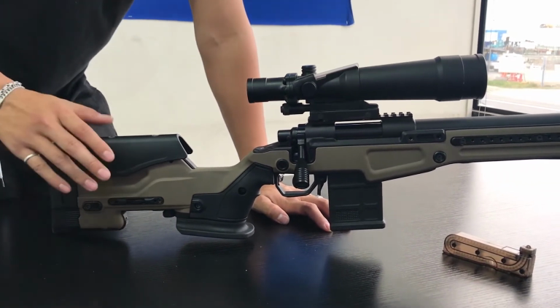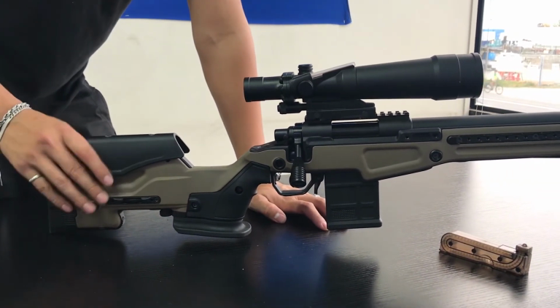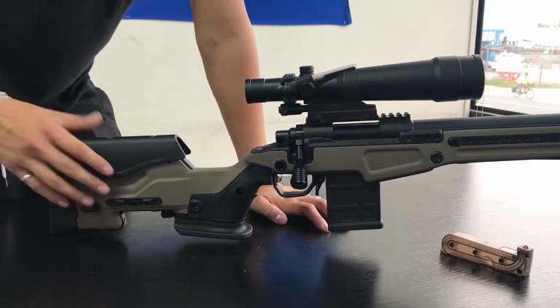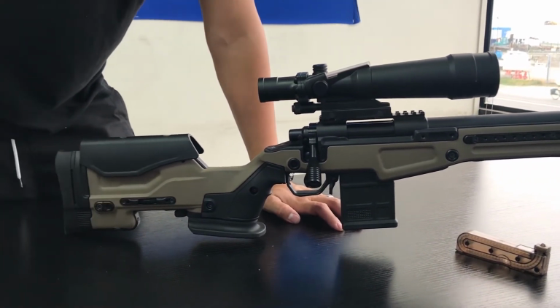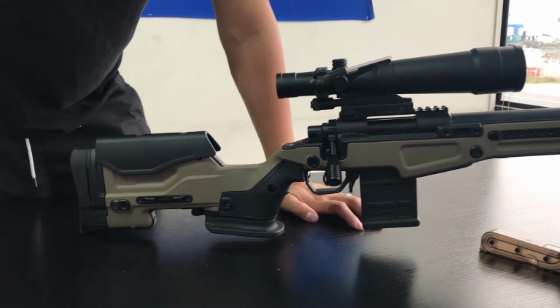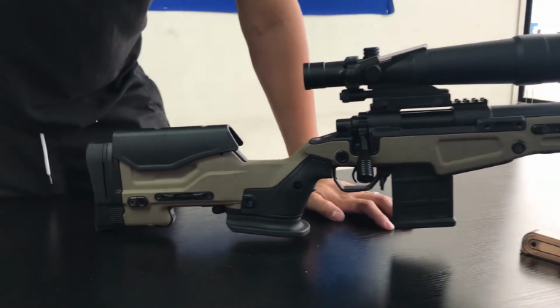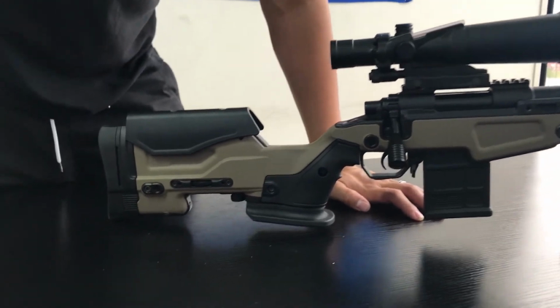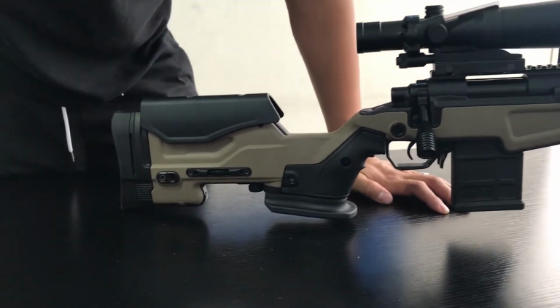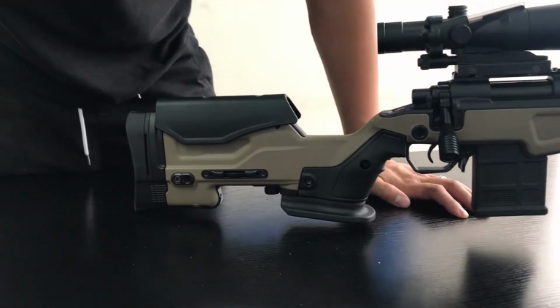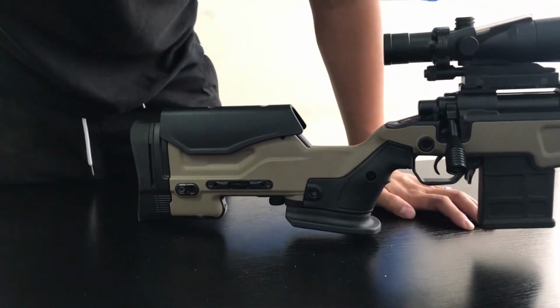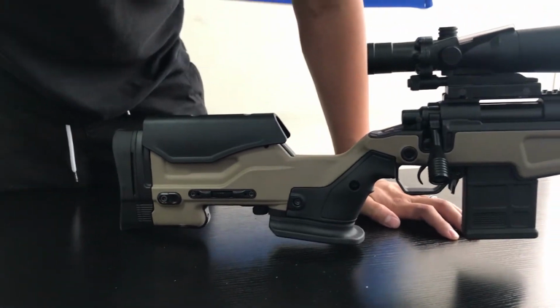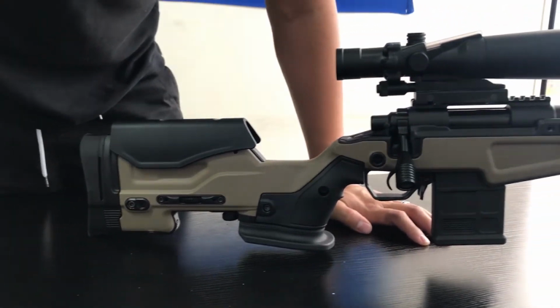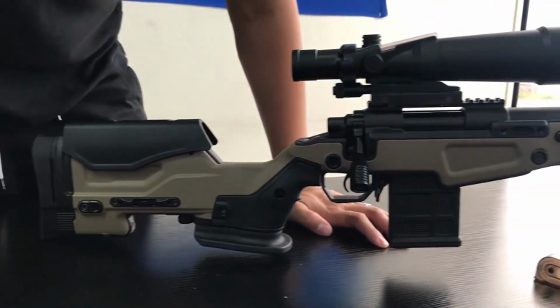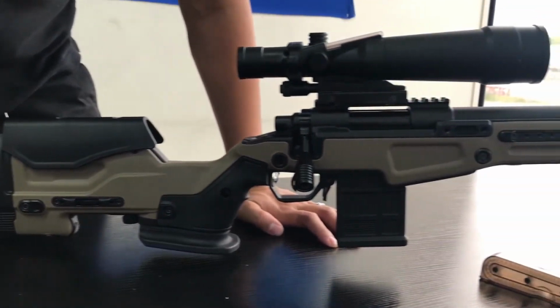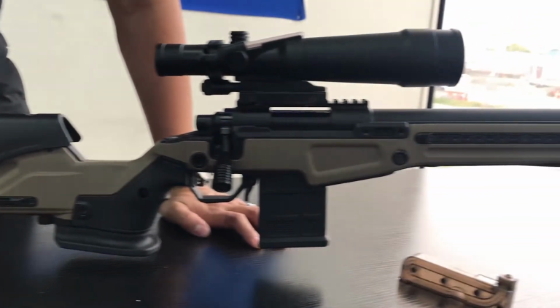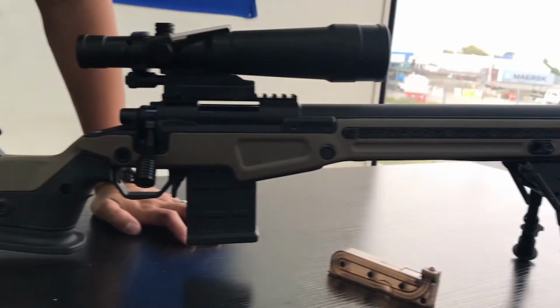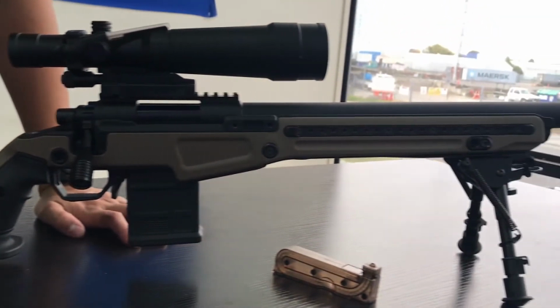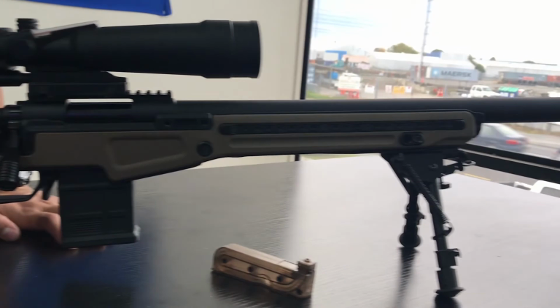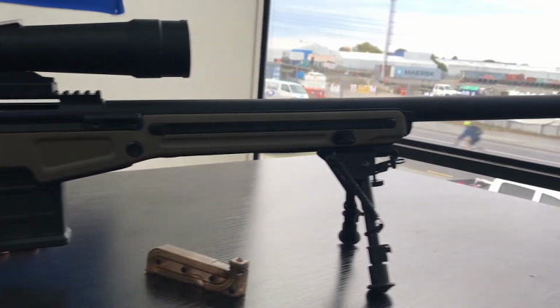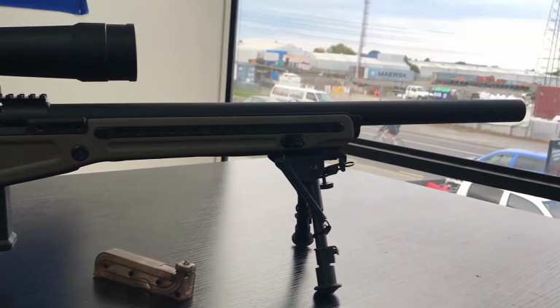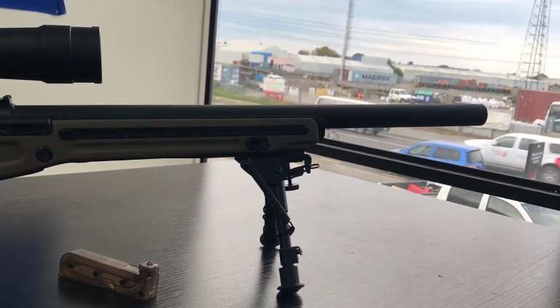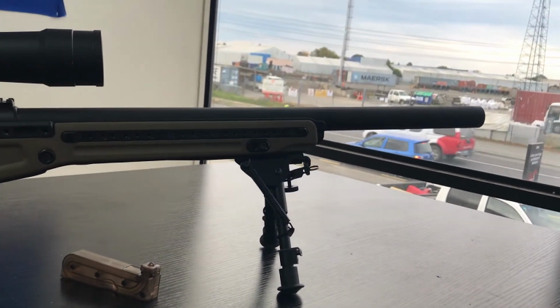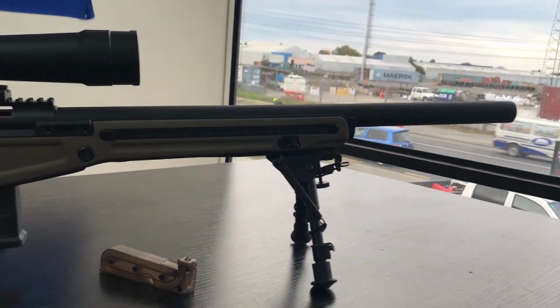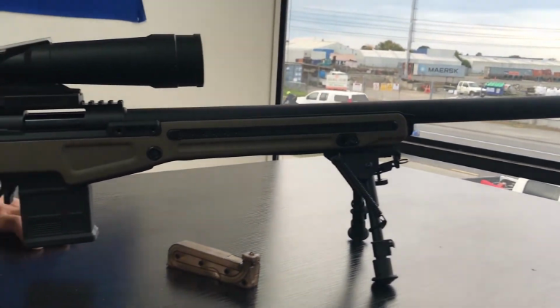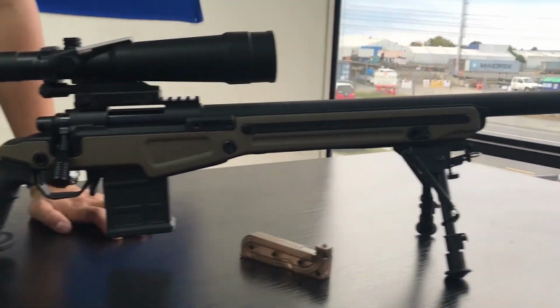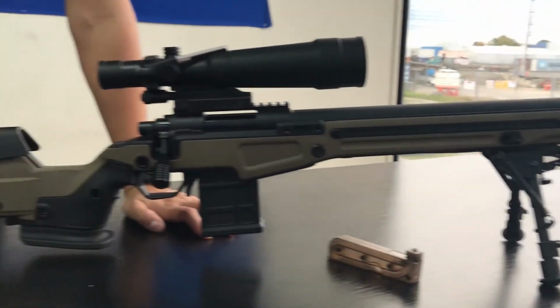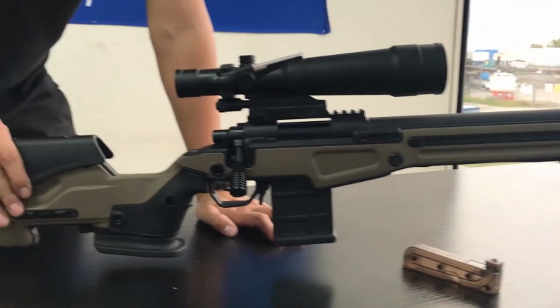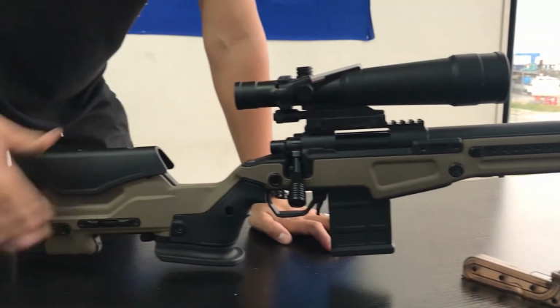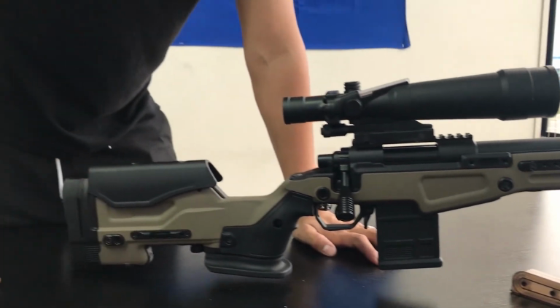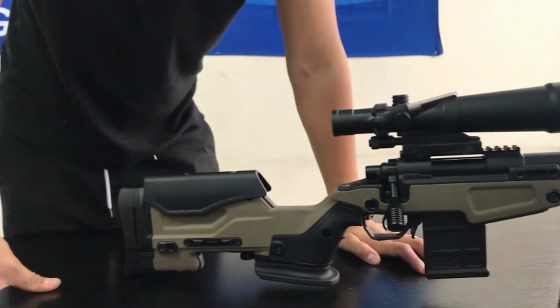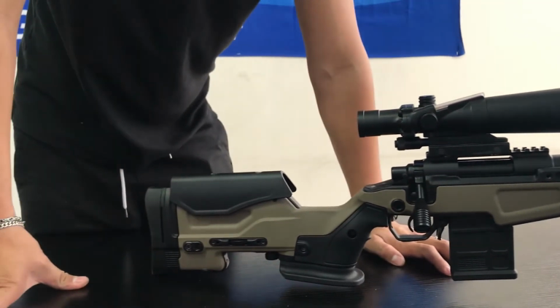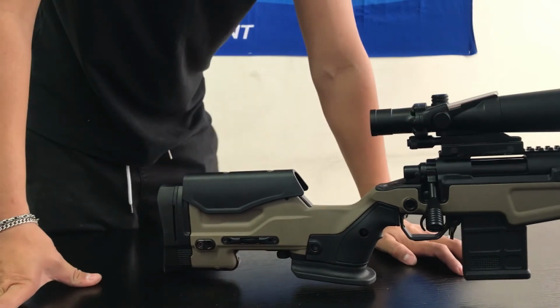I tell you what, this gun is absolutely beautiful. I personally think it looks a lot better than the Tokyo Marui VSR-10. Come and see a real one in the shop and you'll be surprised. Thank you.